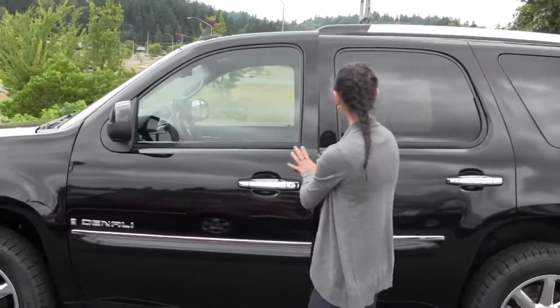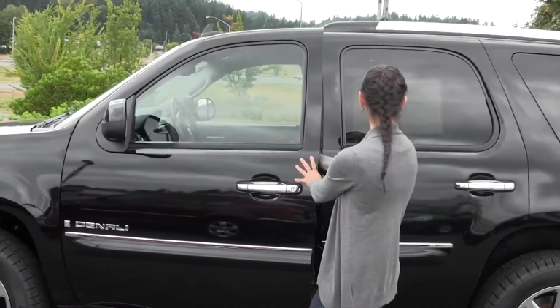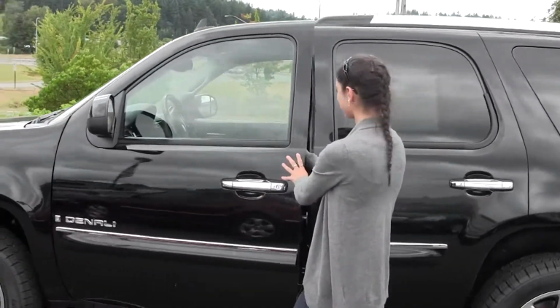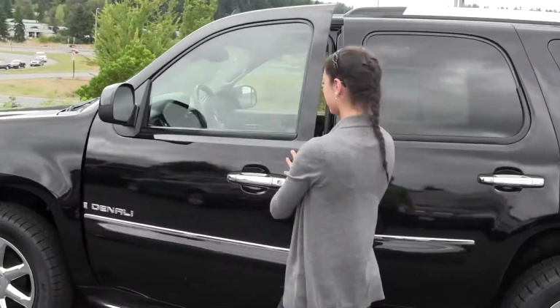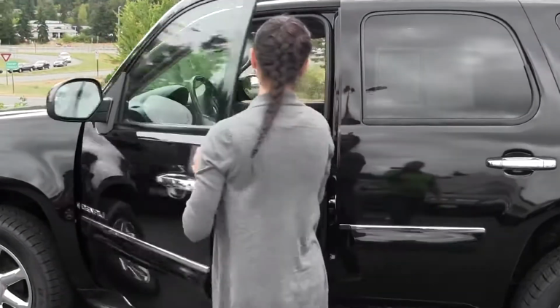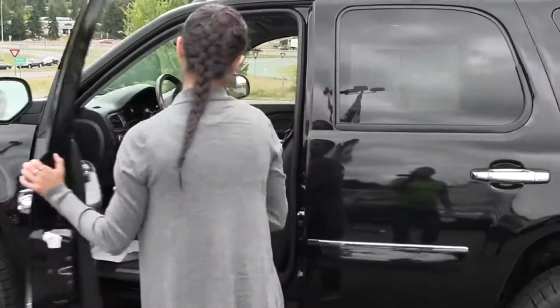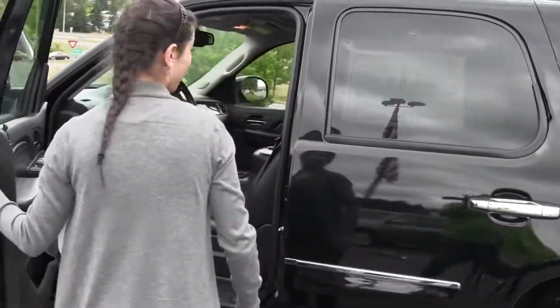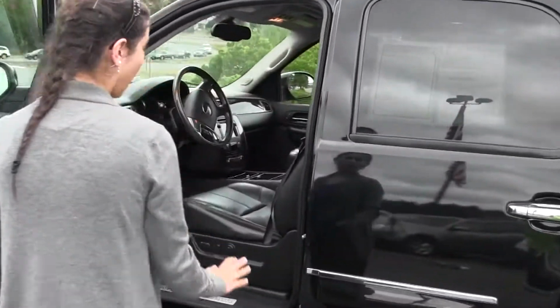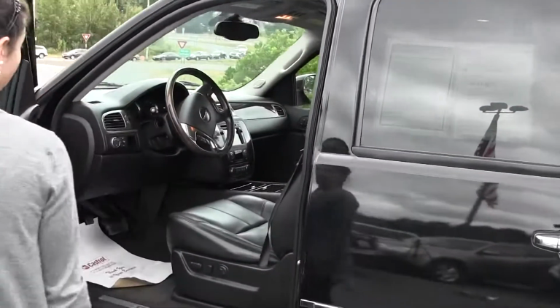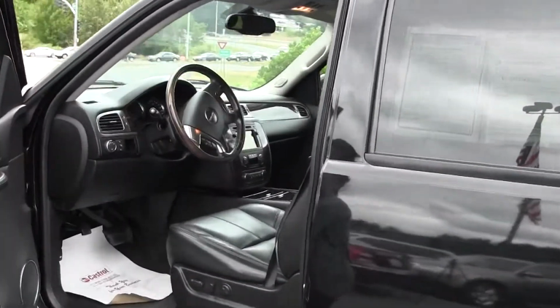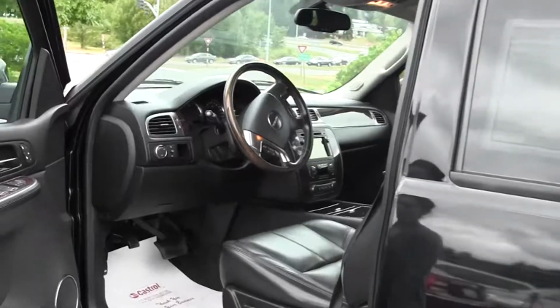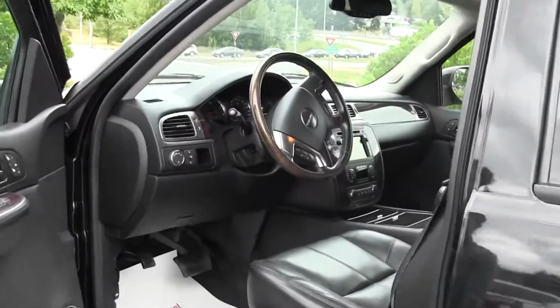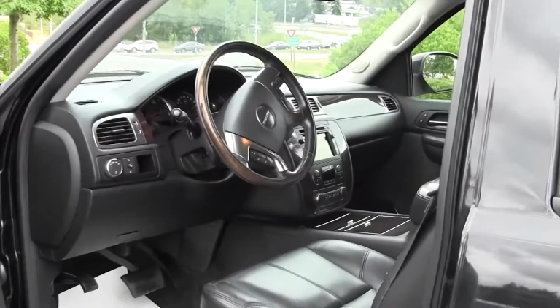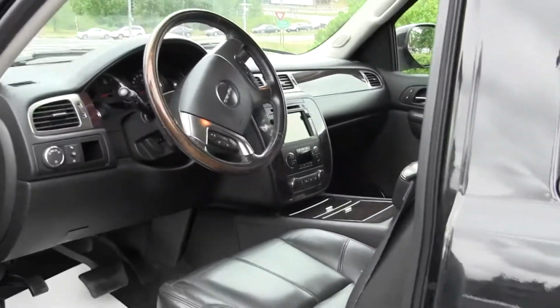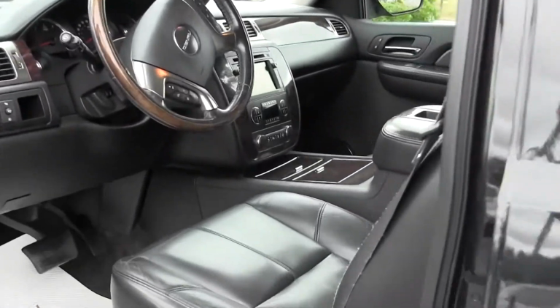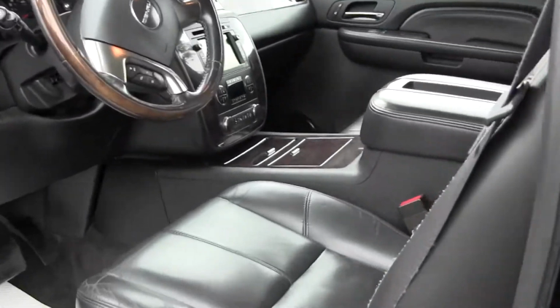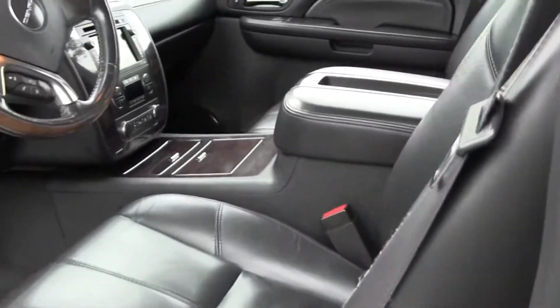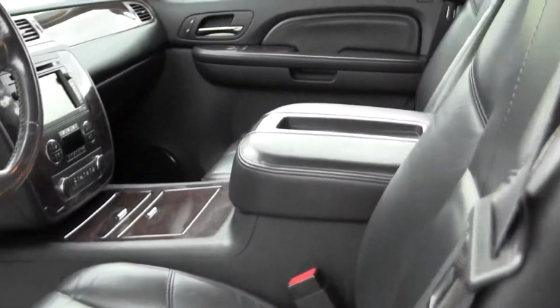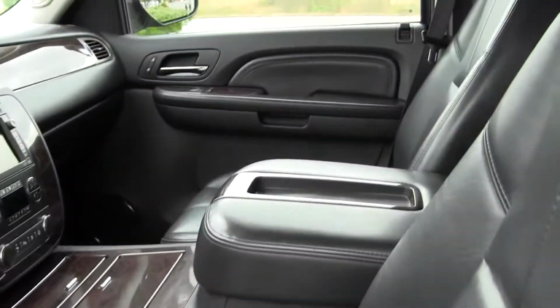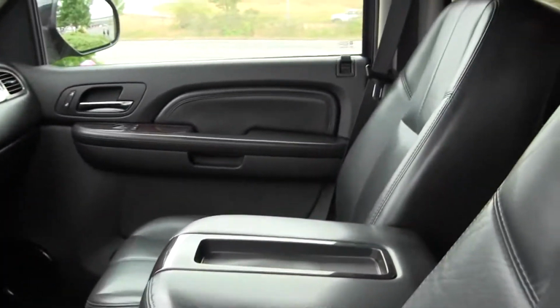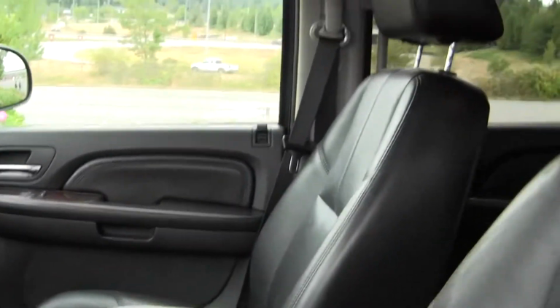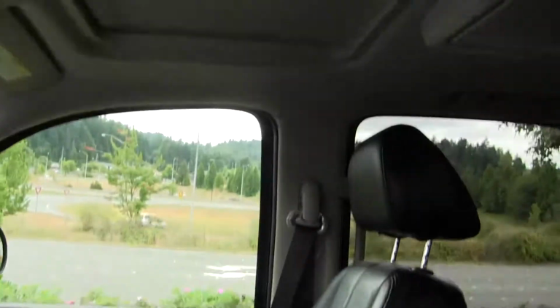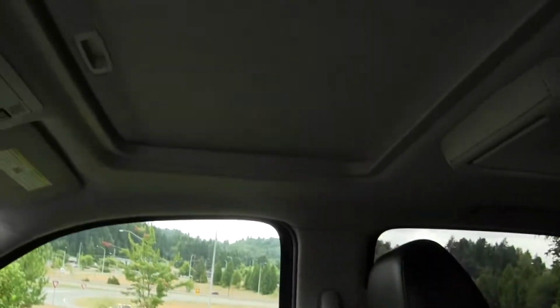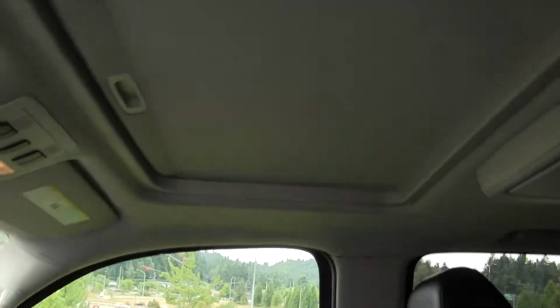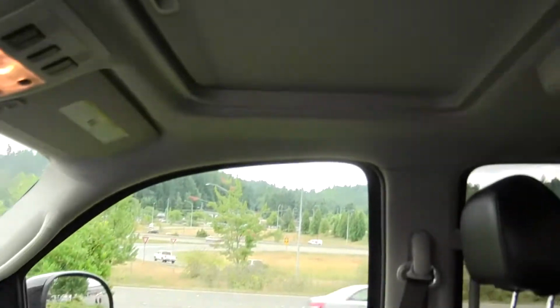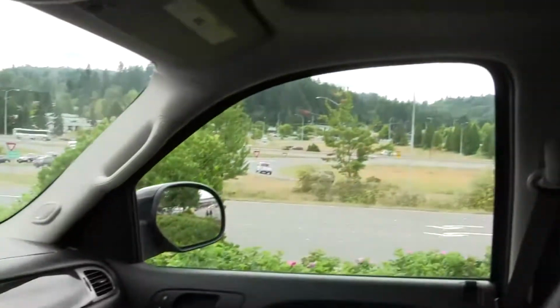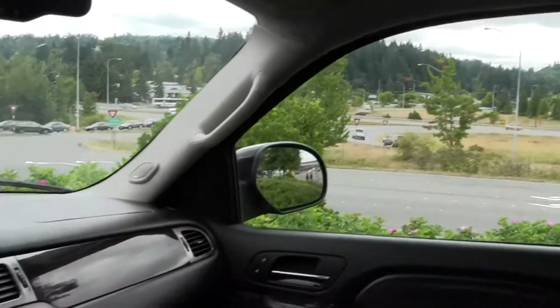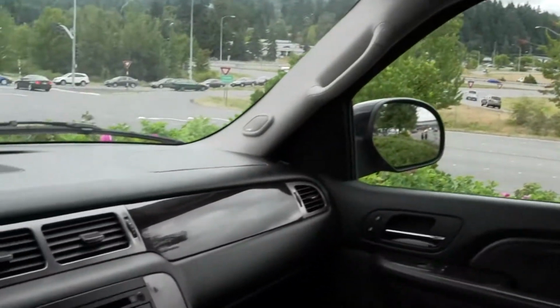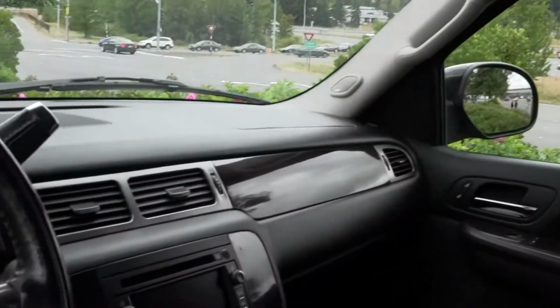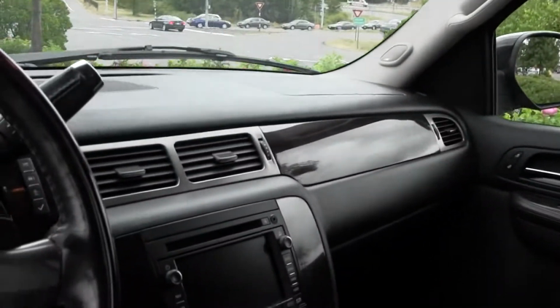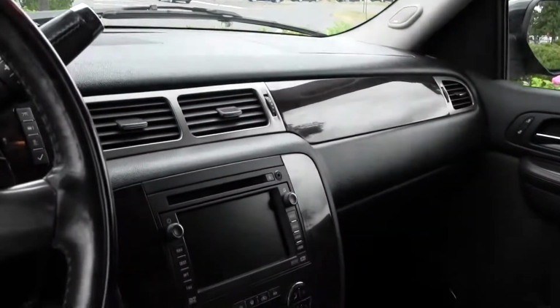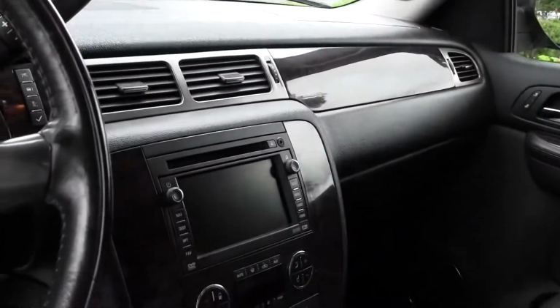Let's take a look on the inside. Inside we've got lots of extra features here. We've got the heated leather seats, we've got navigation, AM/FM radio and CD changer. We've got sunroof, power windows, power doors.